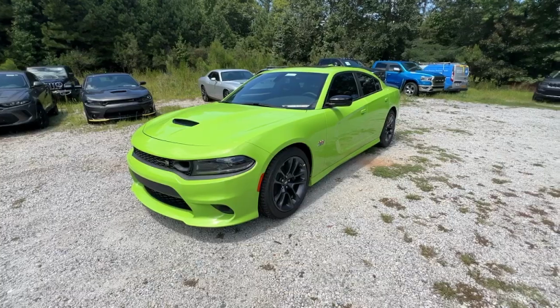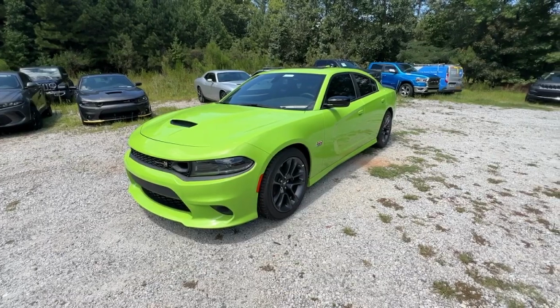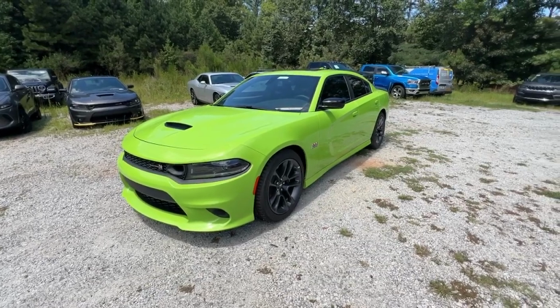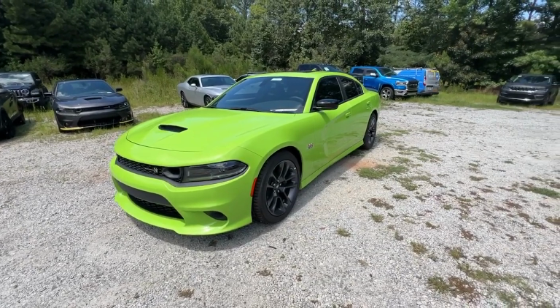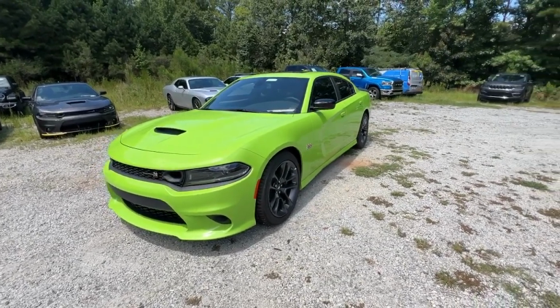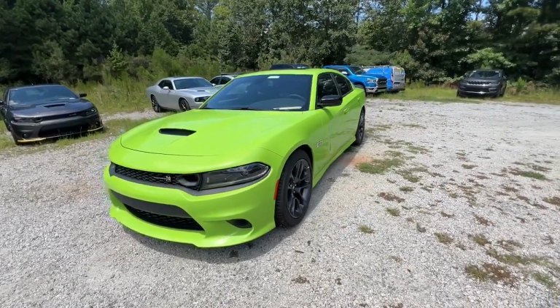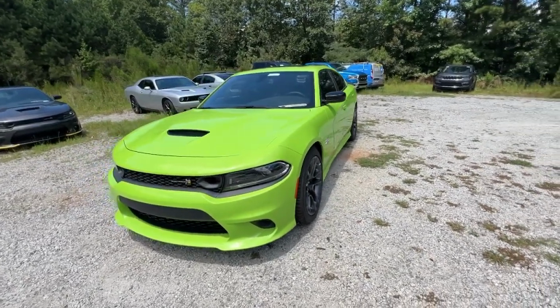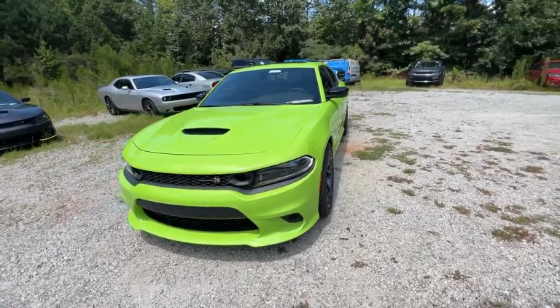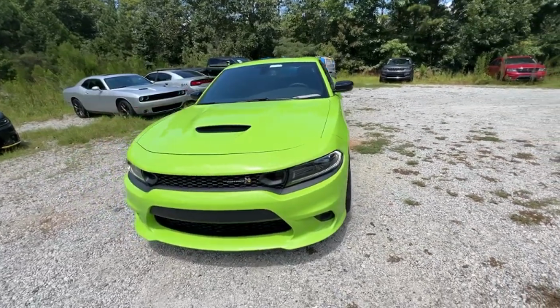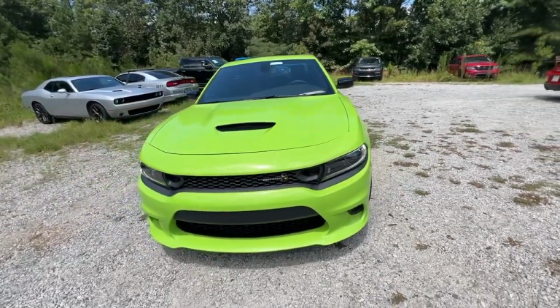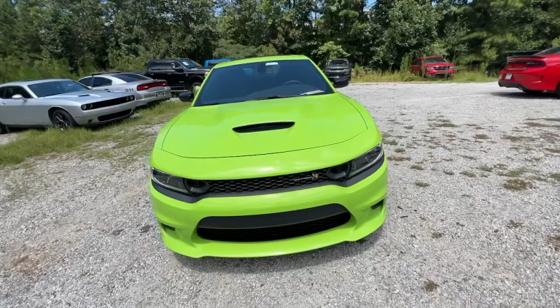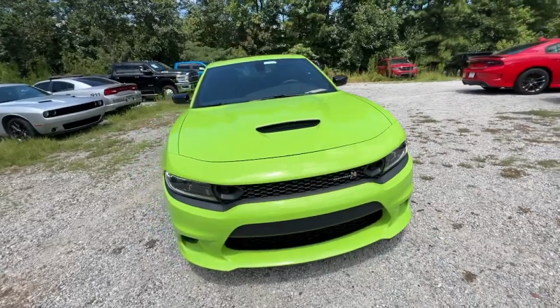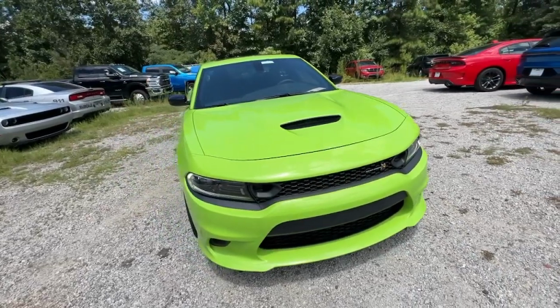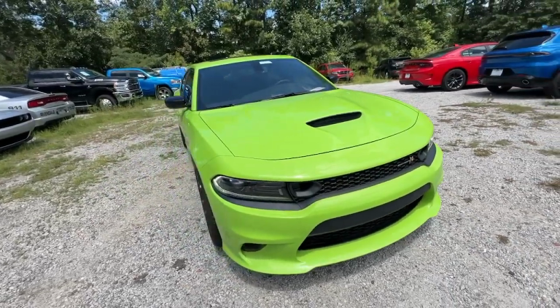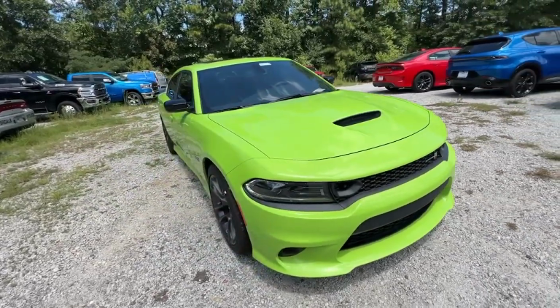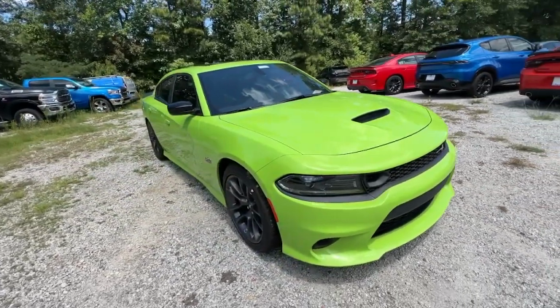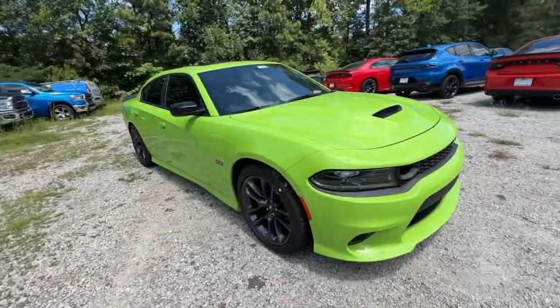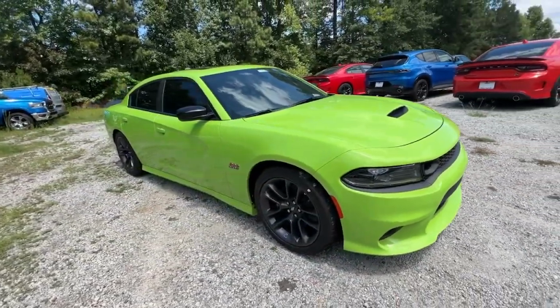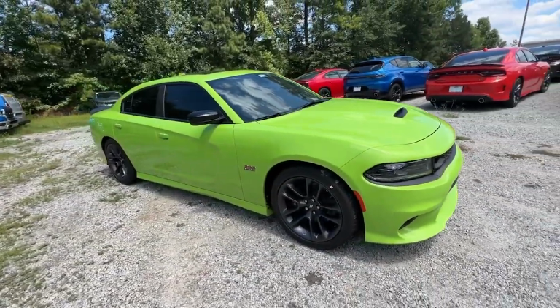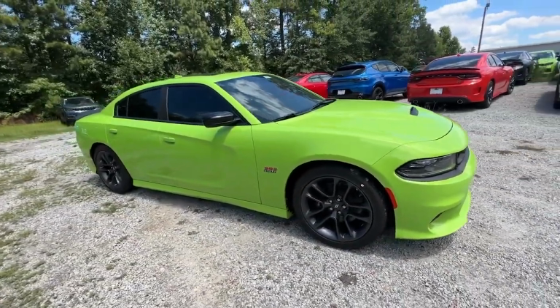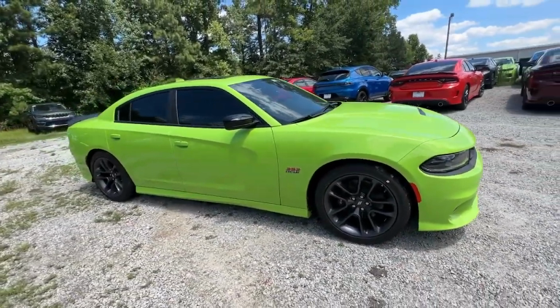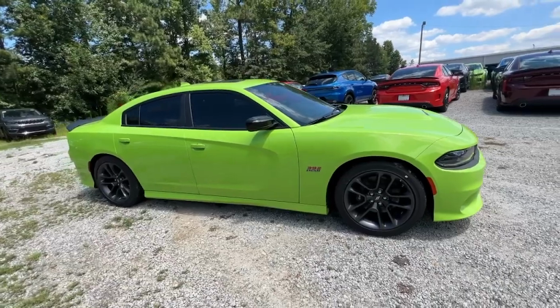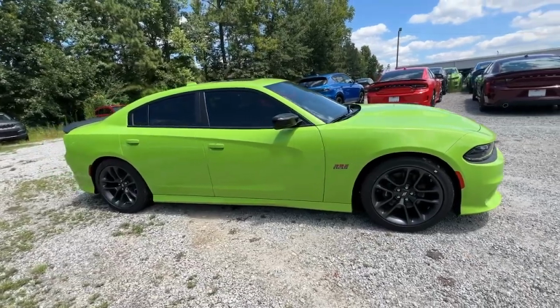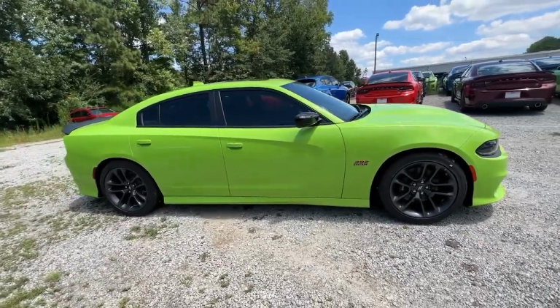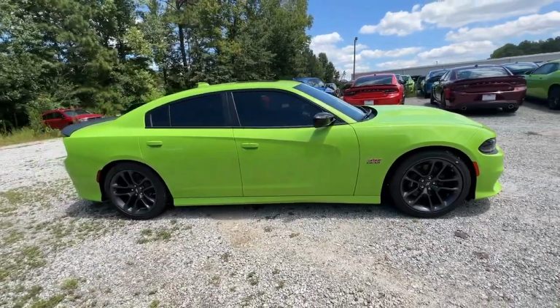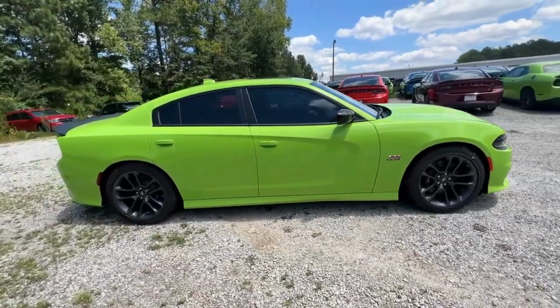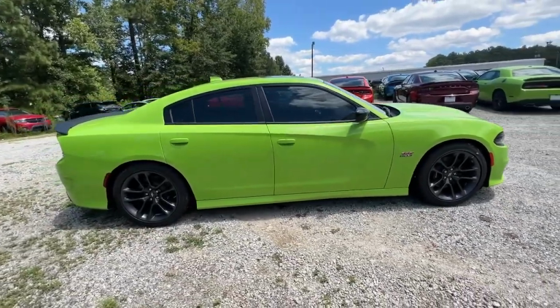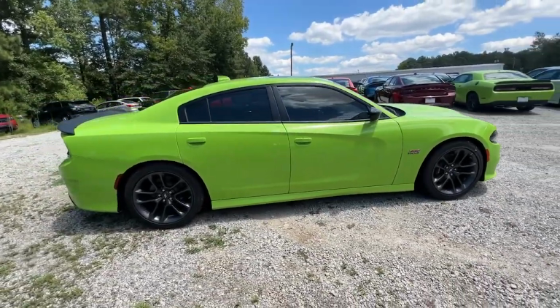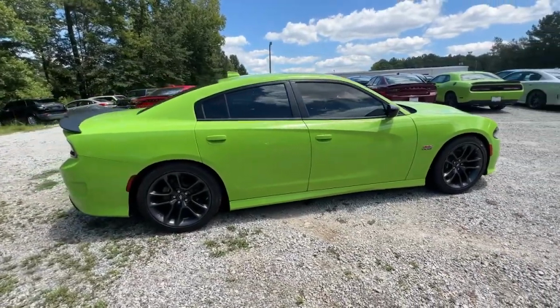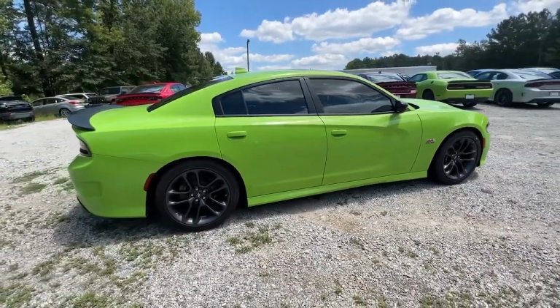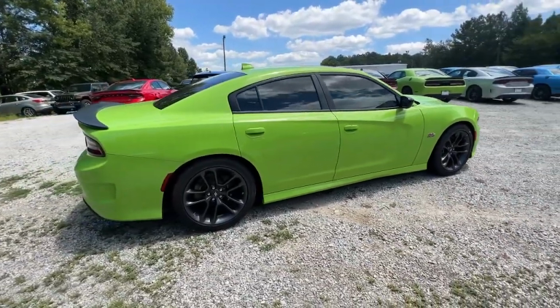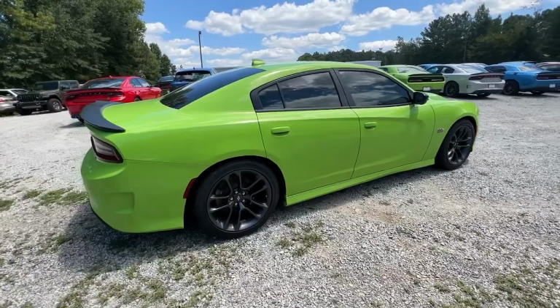You just found the 2023 Dodge Charger. The Charger delivers all the power and excitement you want in a muscle car, and the safety features and convenience you need for the daily drive. The following are some of this vehicle's highlighted options.